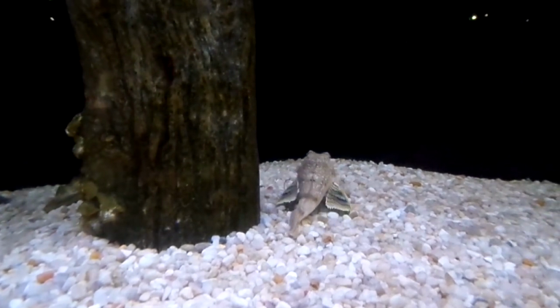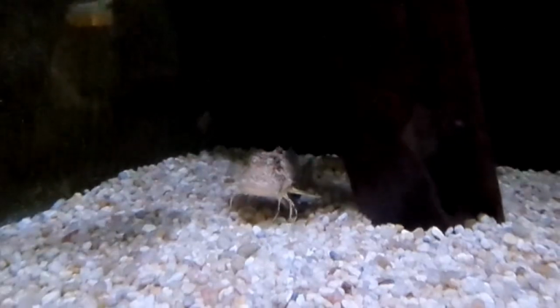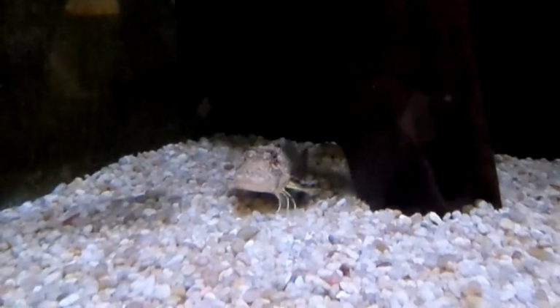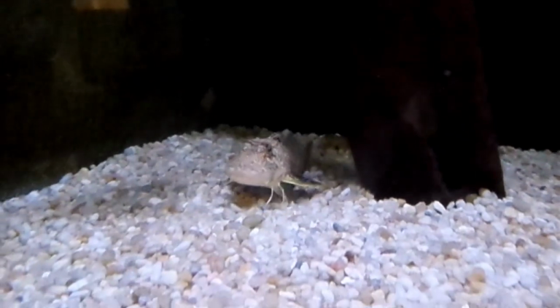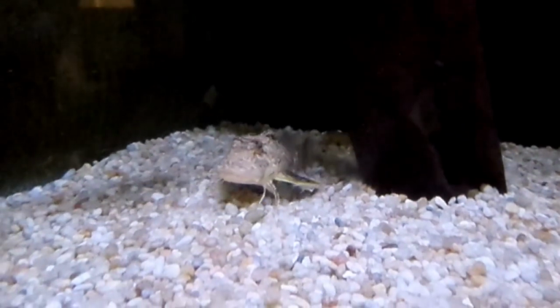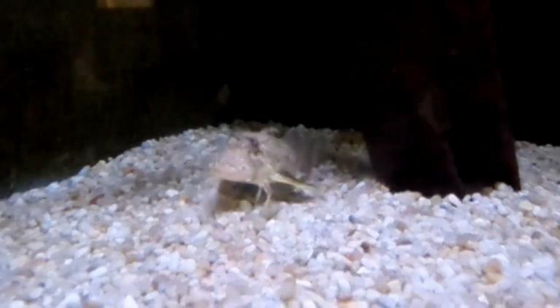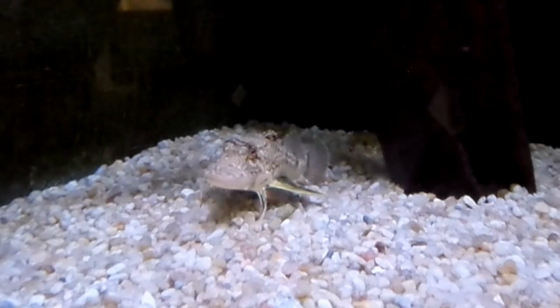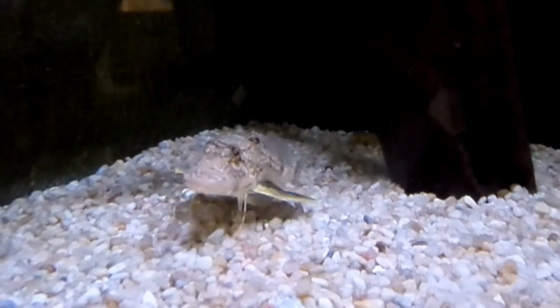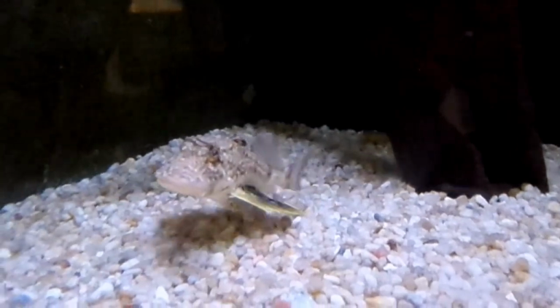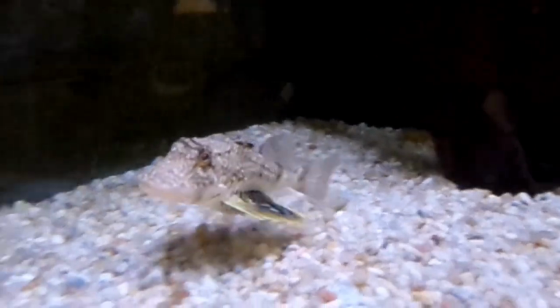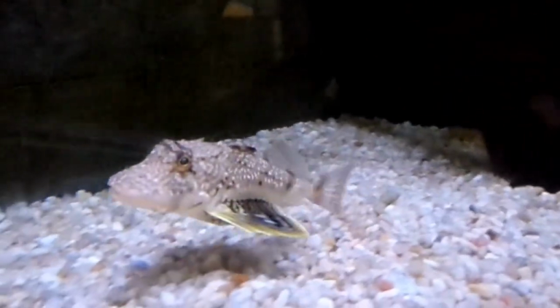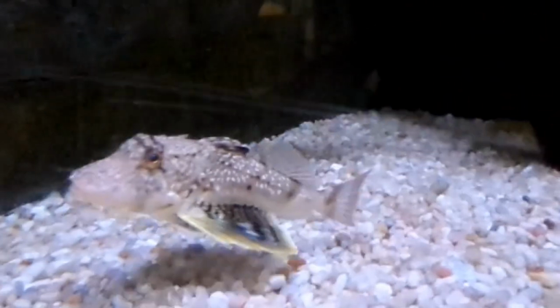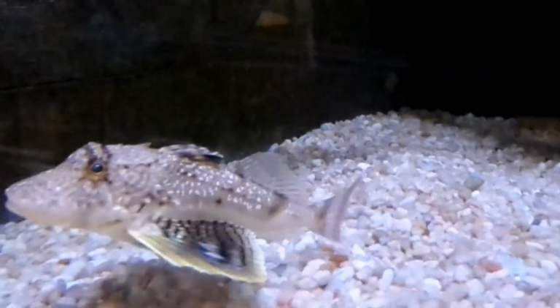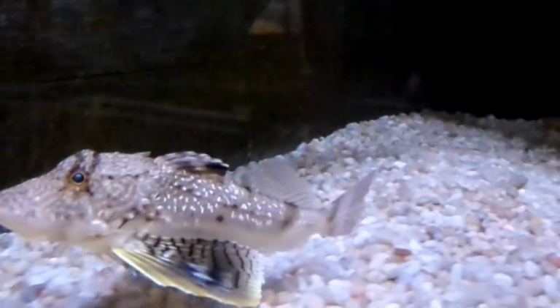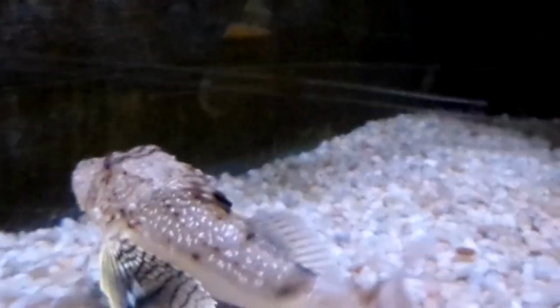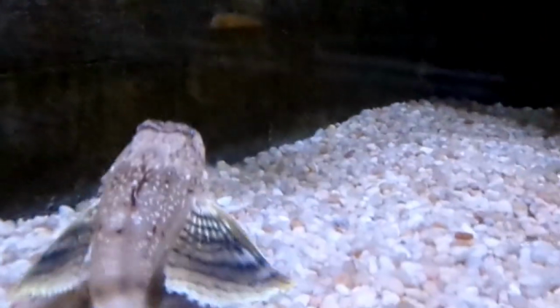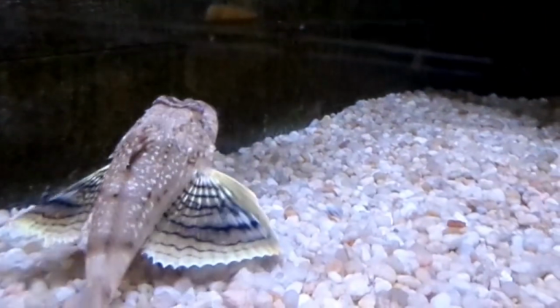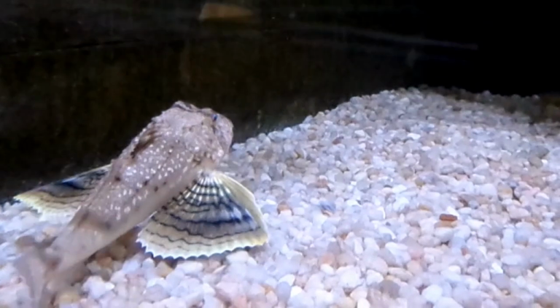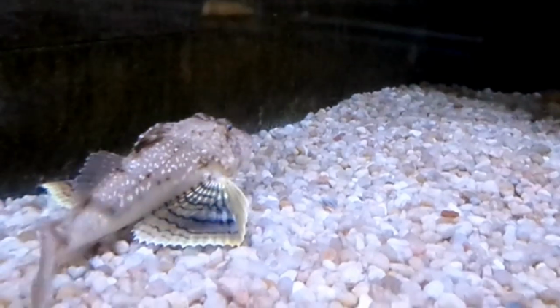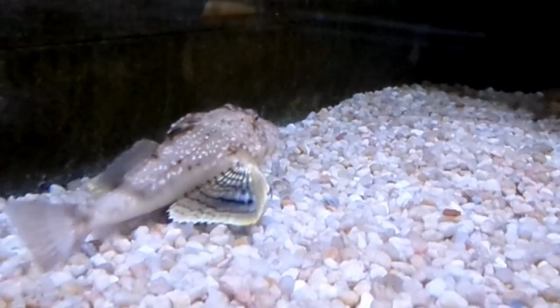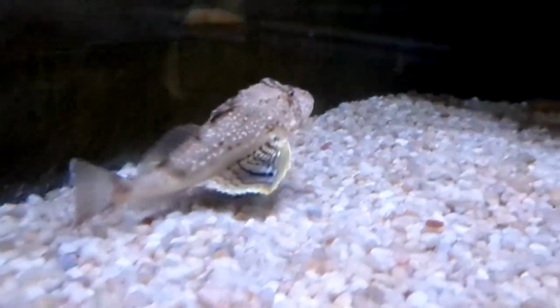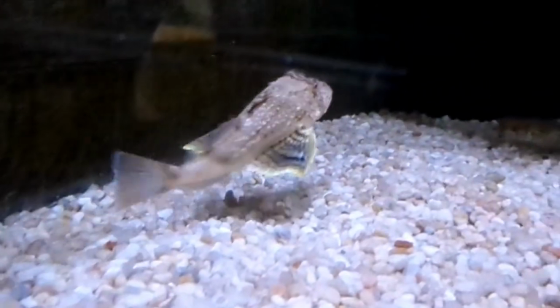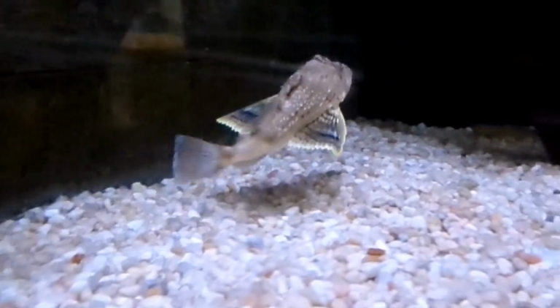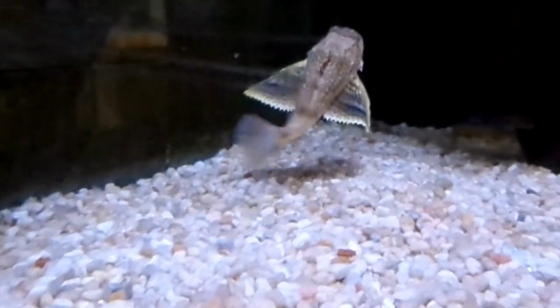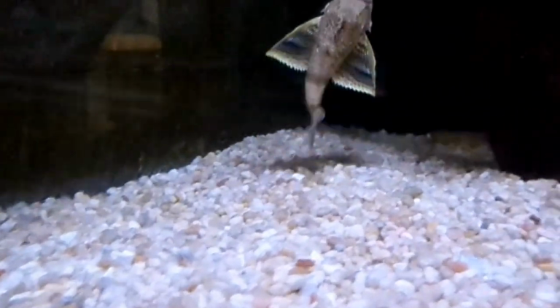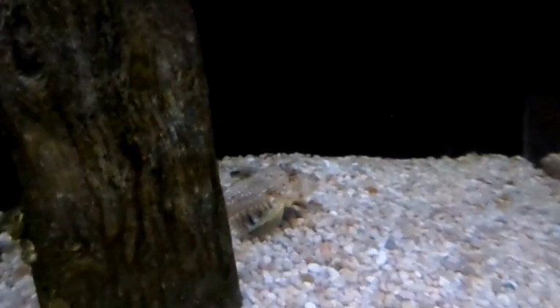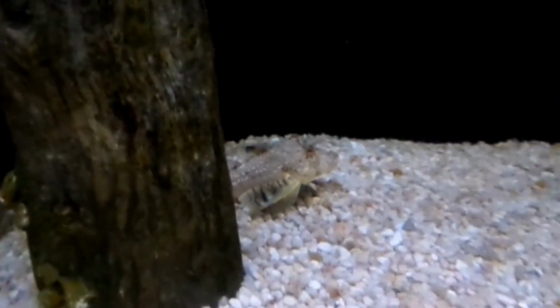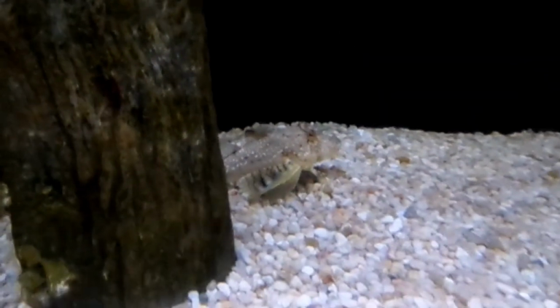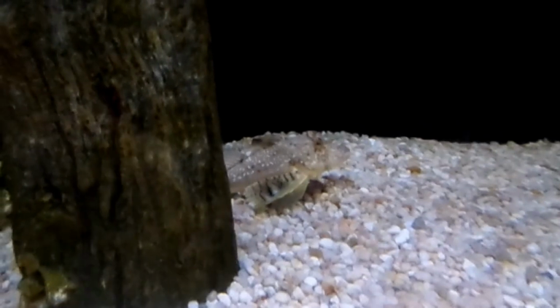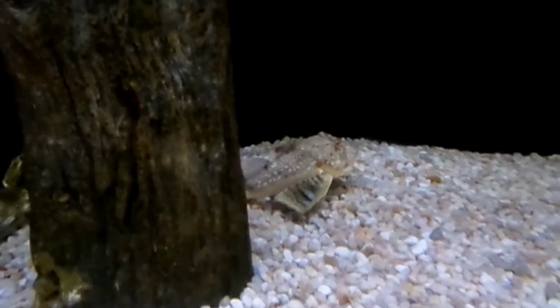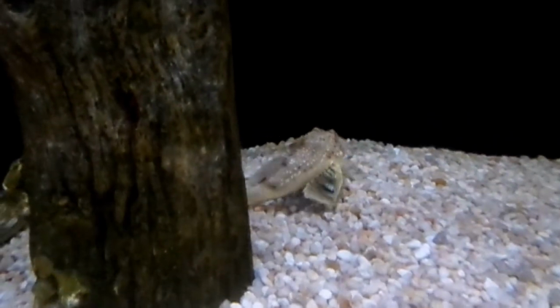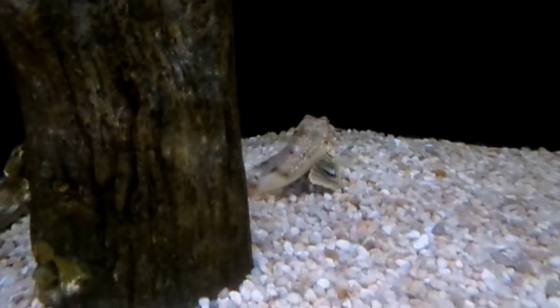Like other sea robins, Big Heads can use the lower spines of their pectoral fins to walk and feel for shrimp and other food along the bottom. They are most active at night. They typically feed on crustaceans, fish, and worms.